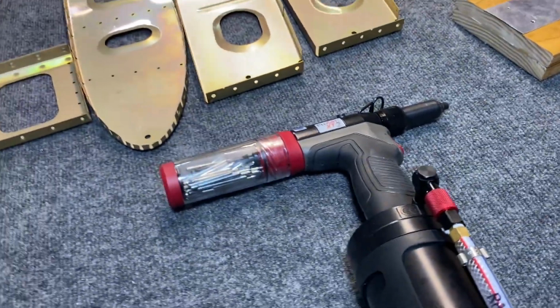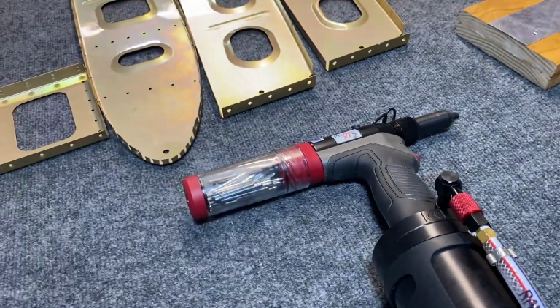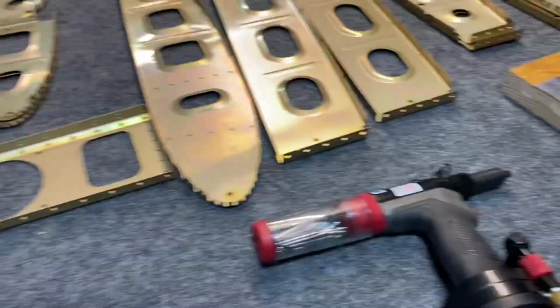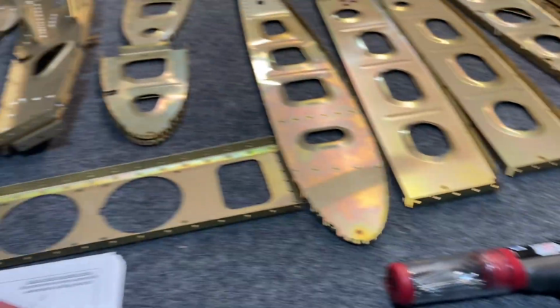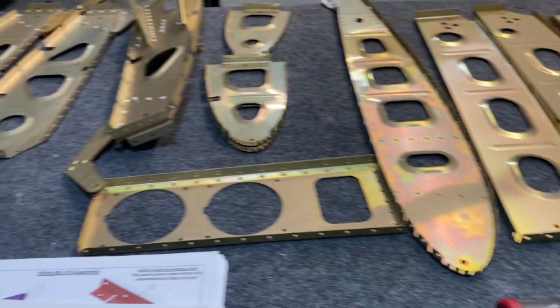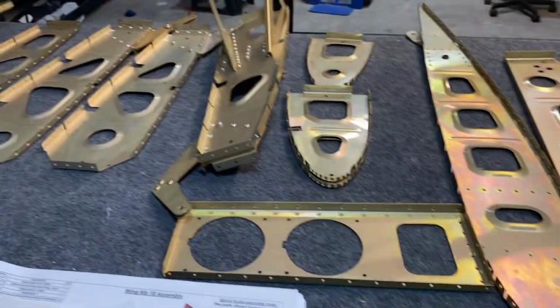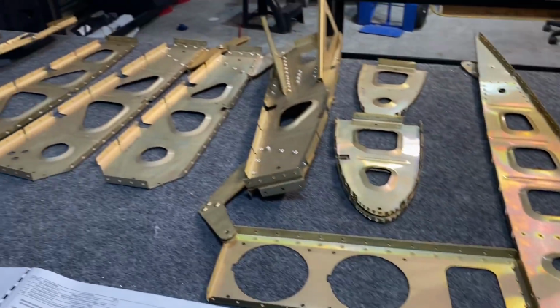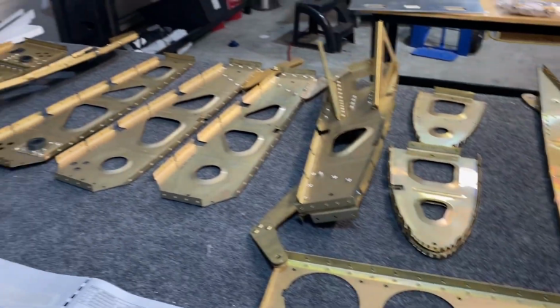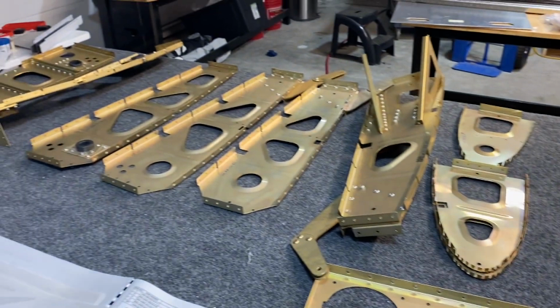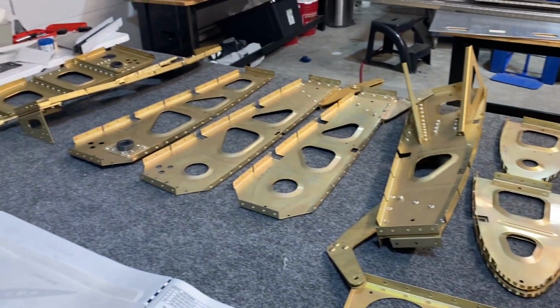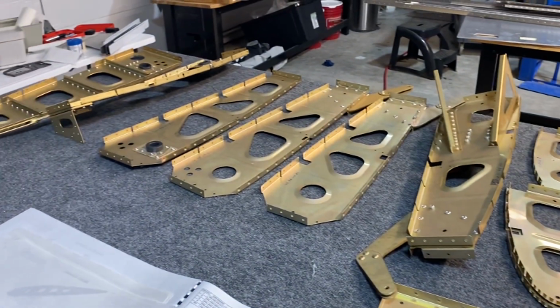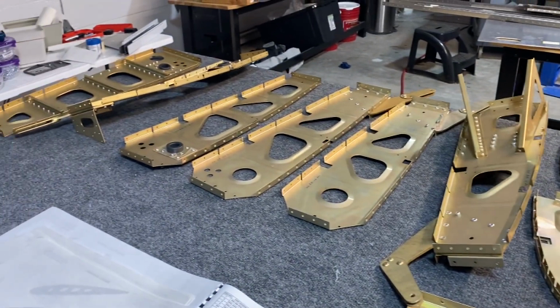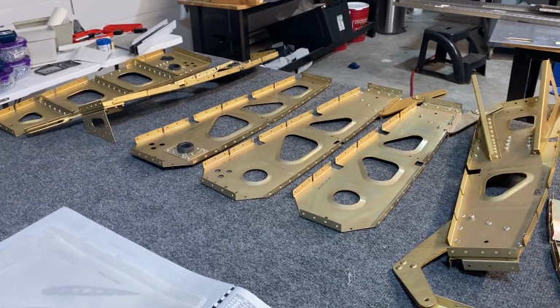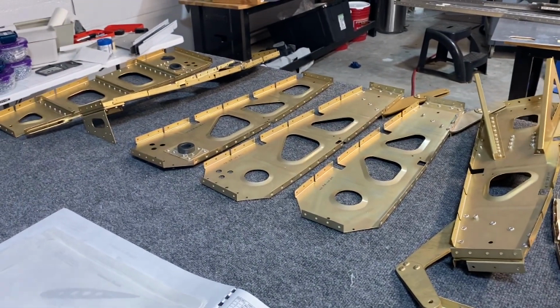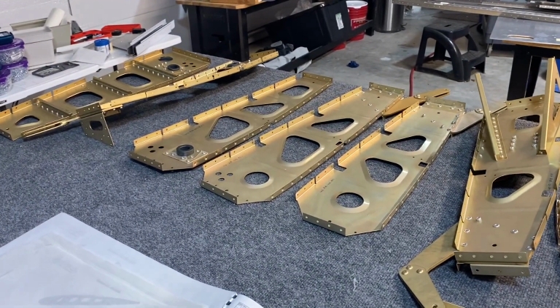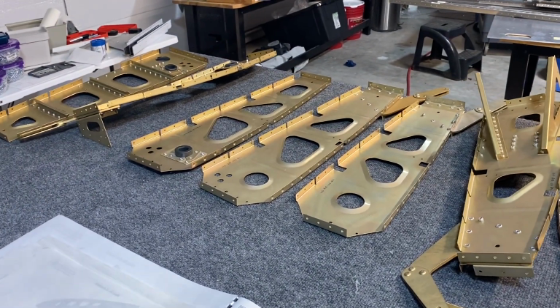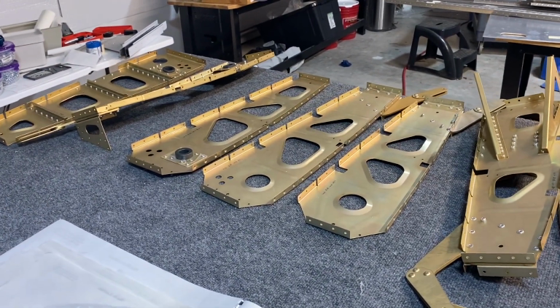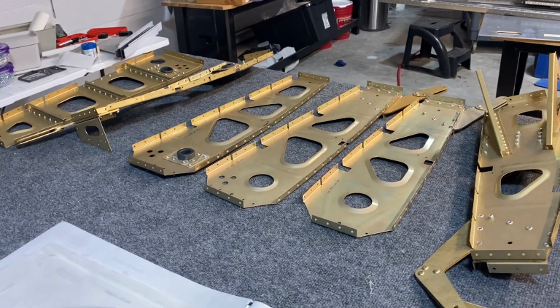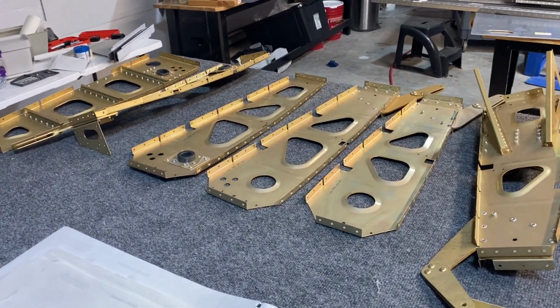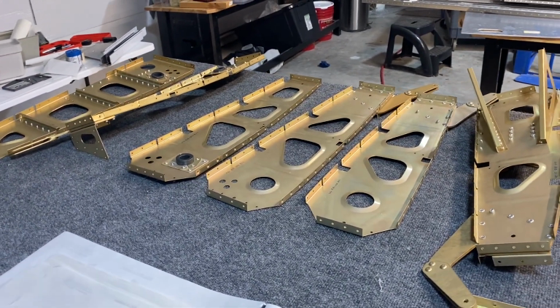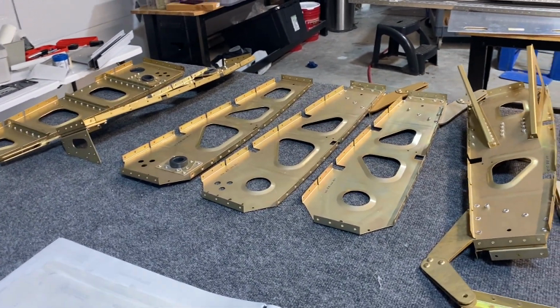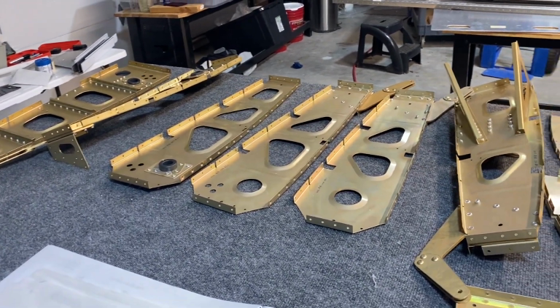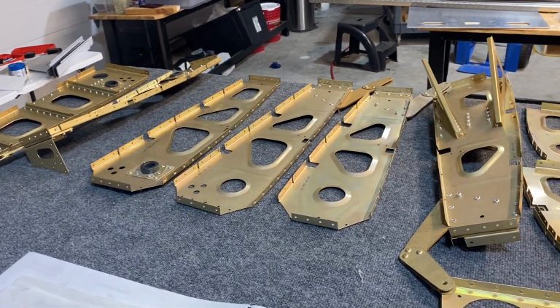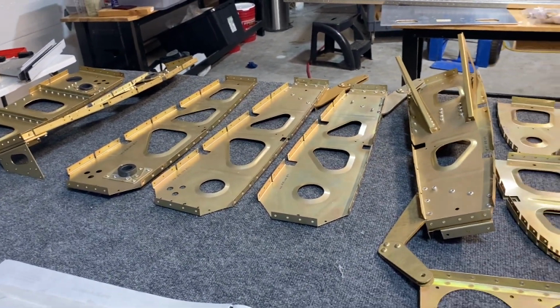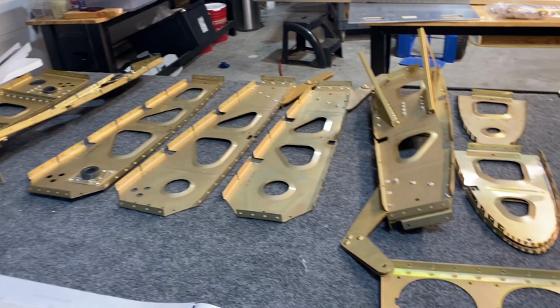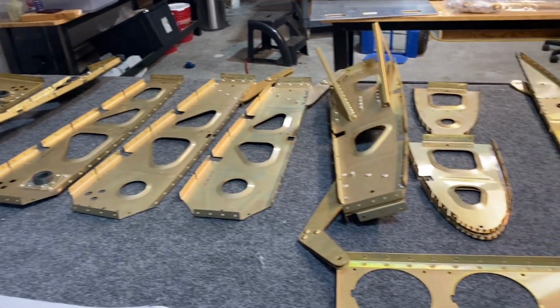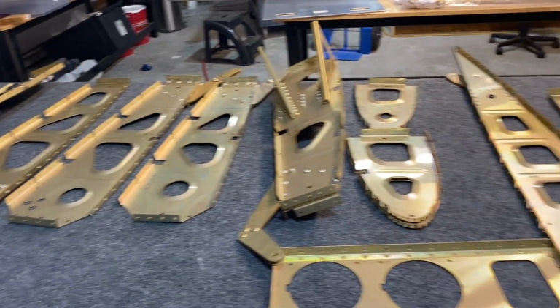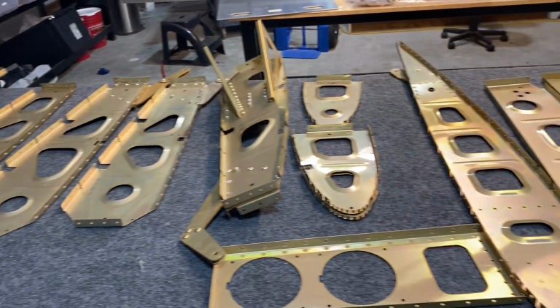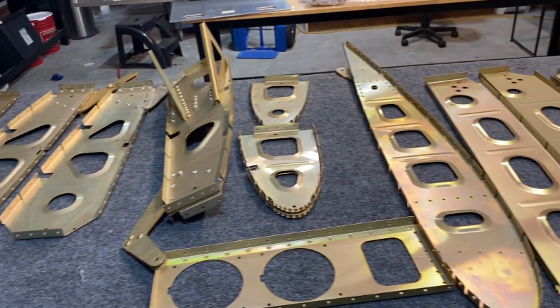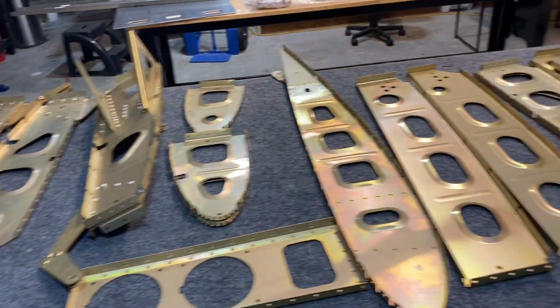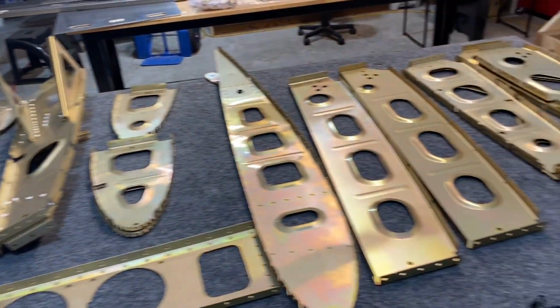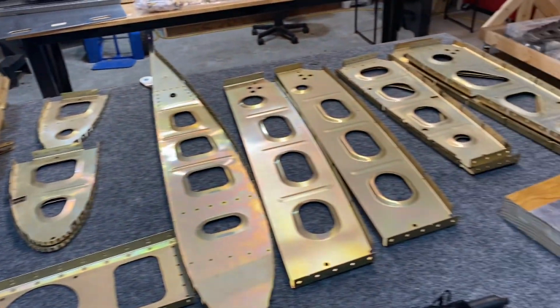Although not exactly hundreds of rivets here, but a lot of big rivets — a lot of the 4.8. That's it for today. Have a good one.